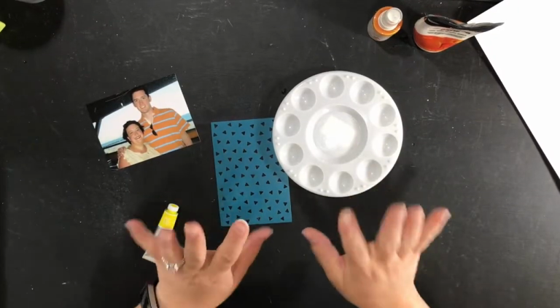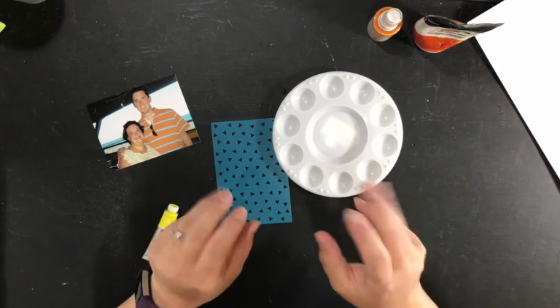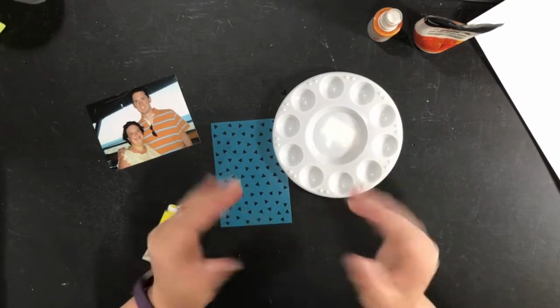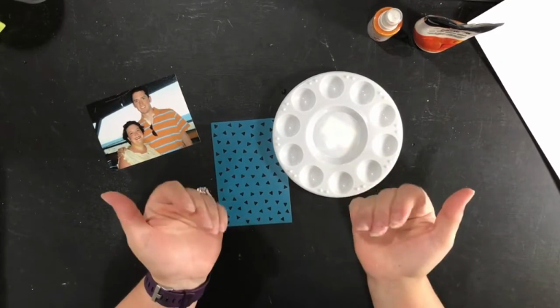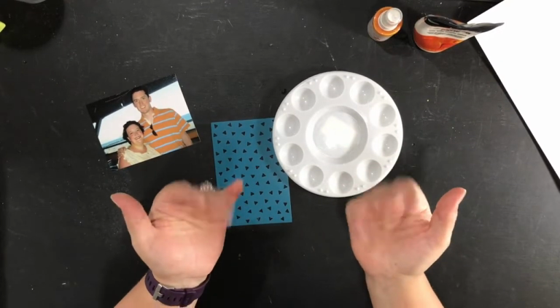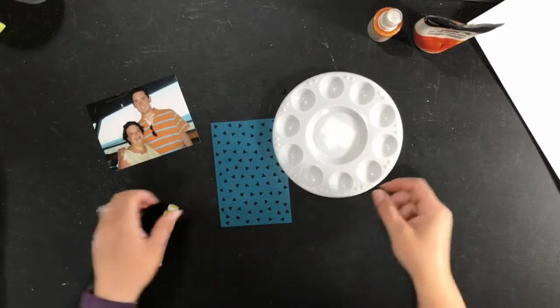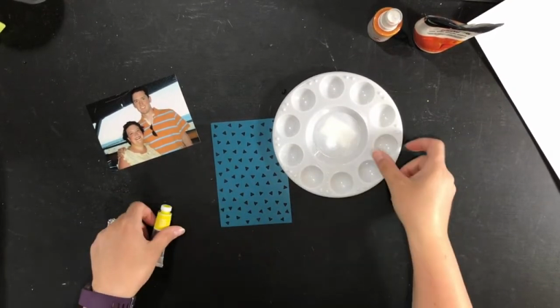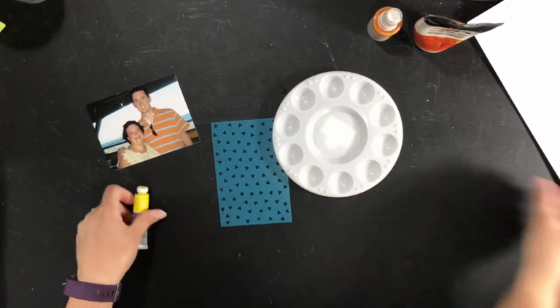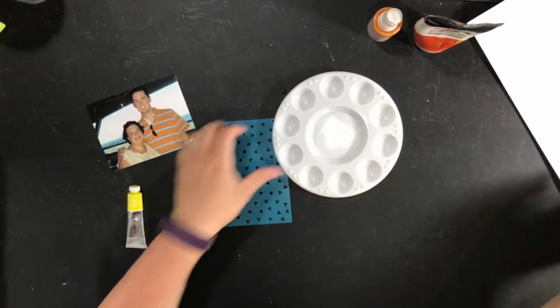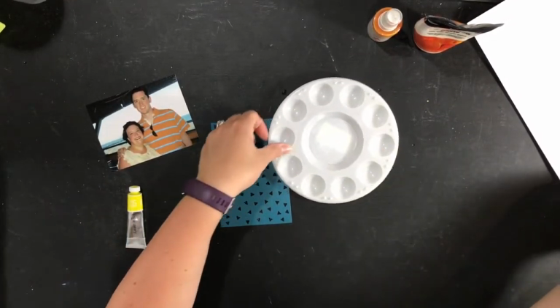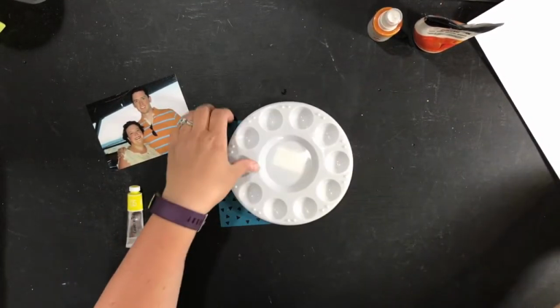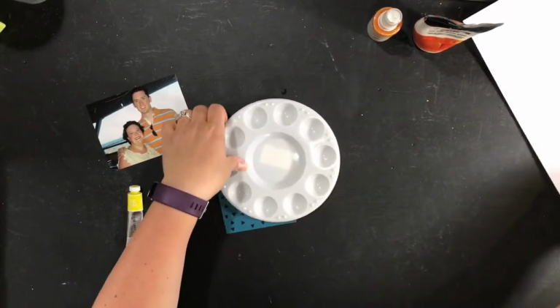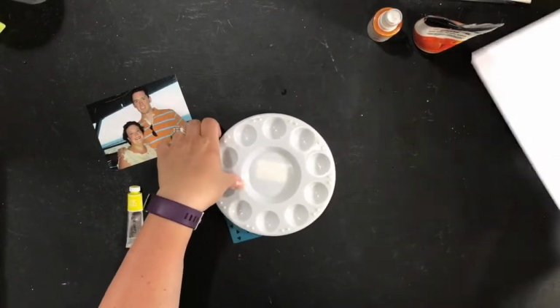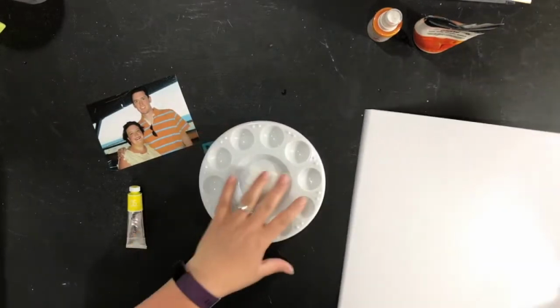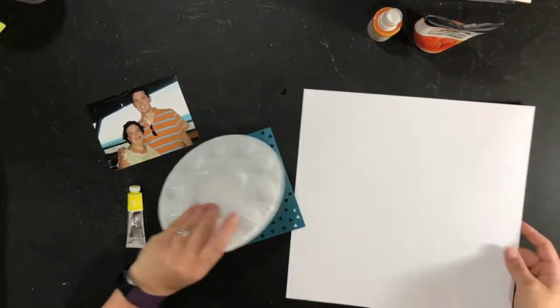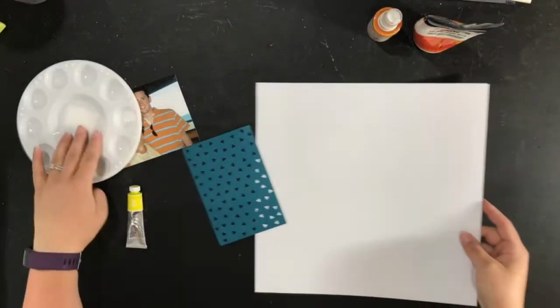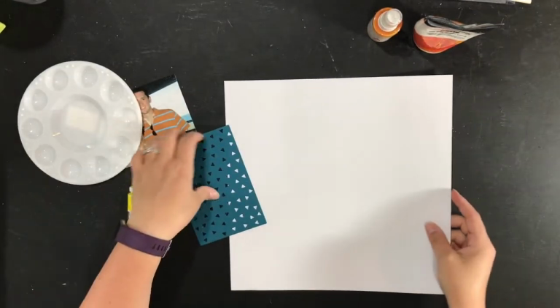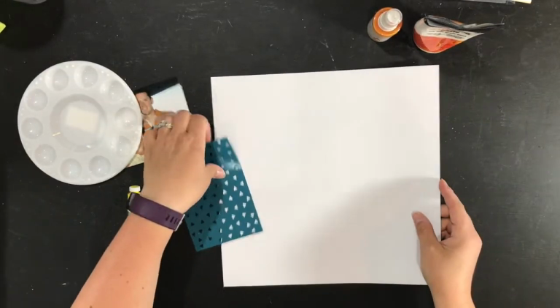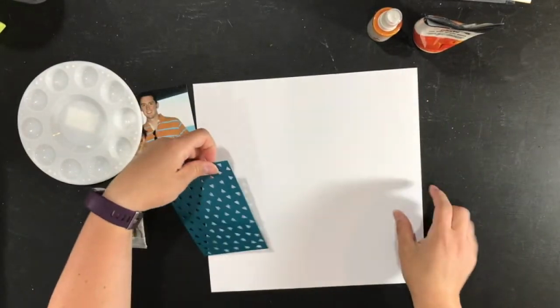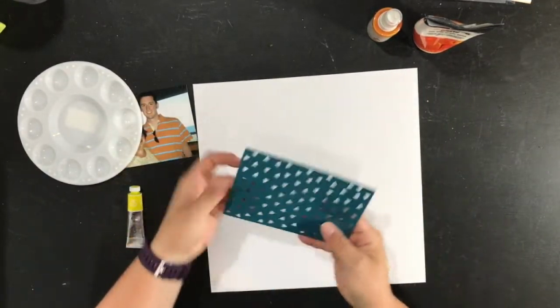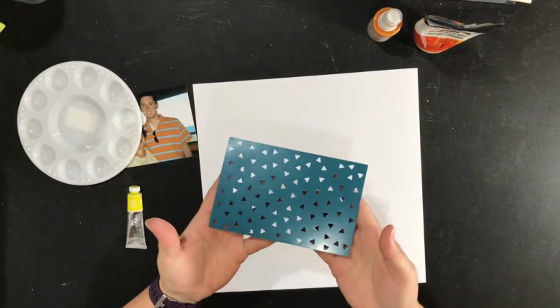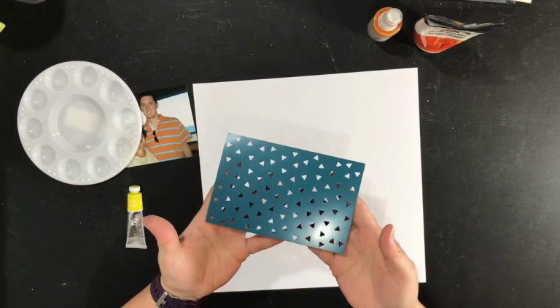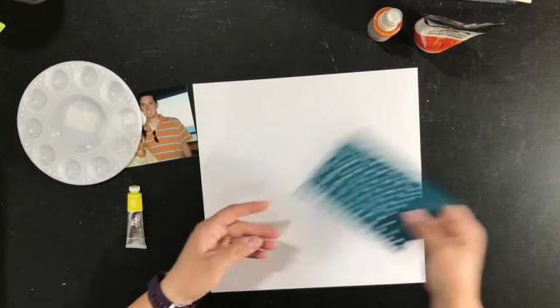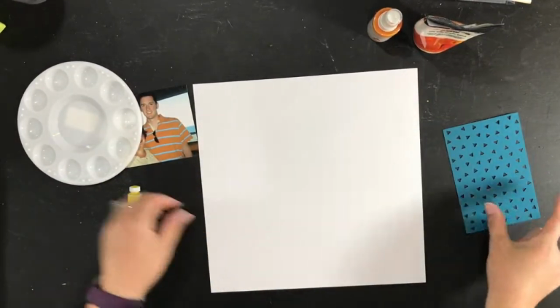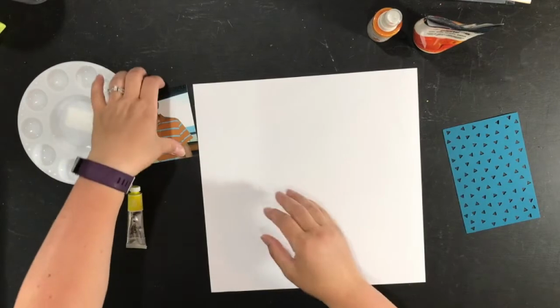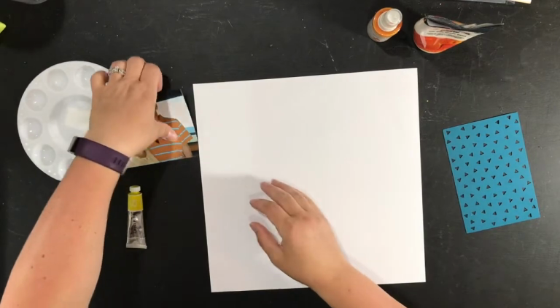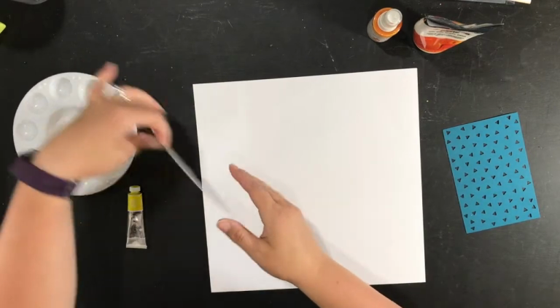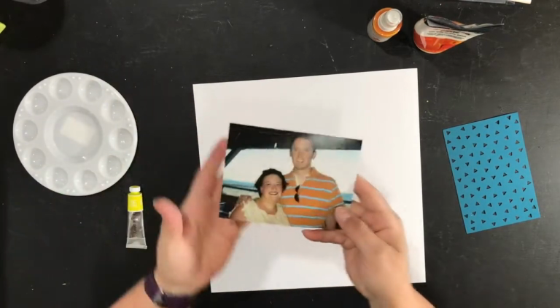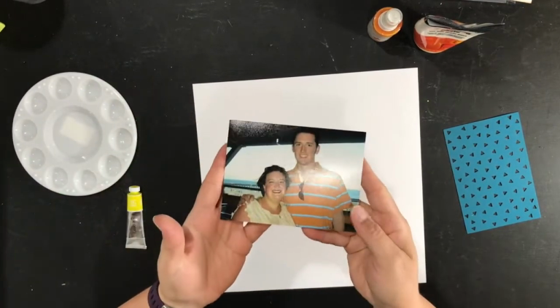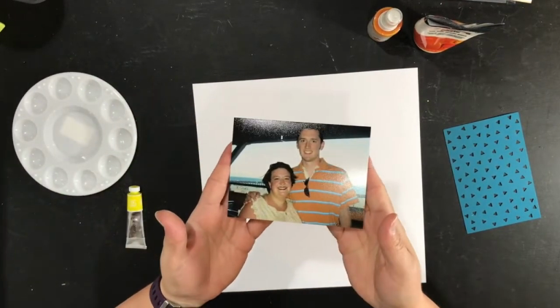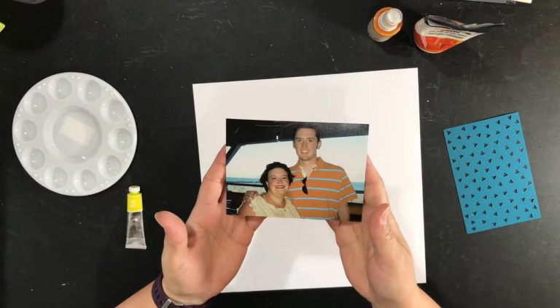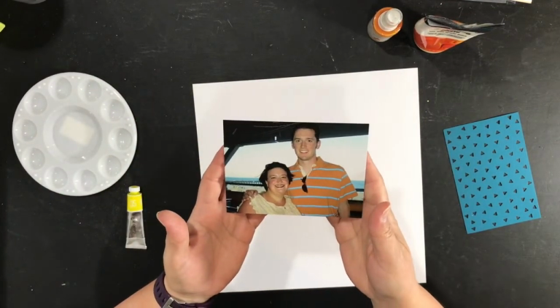Hi everyone, welcome to another process video on my channel. This one is semi-mixed media. I use some modeling paste. This is the stencil that came with the Felicity Jane Willow kit which I will be using.